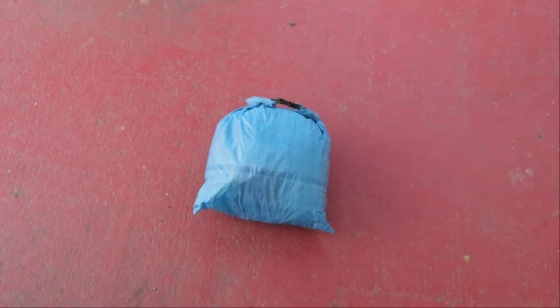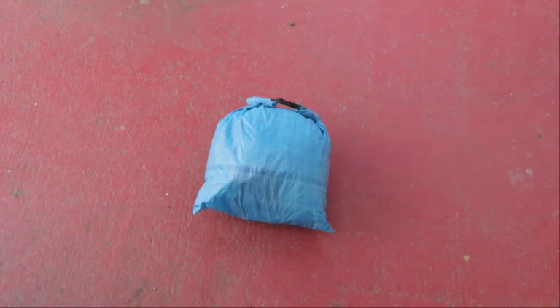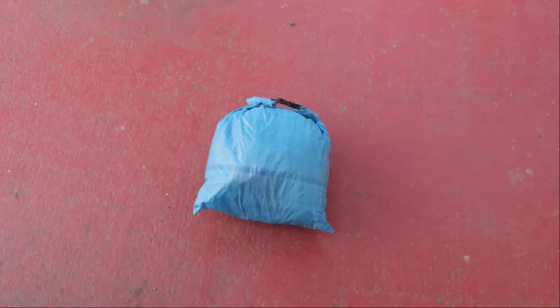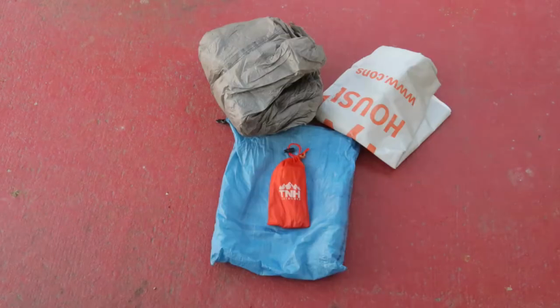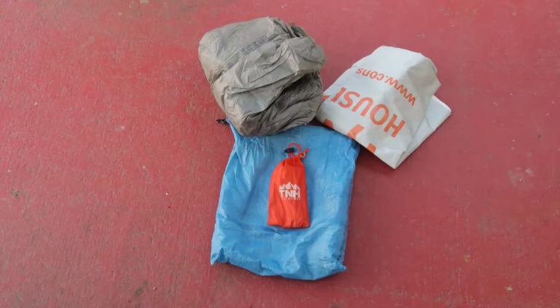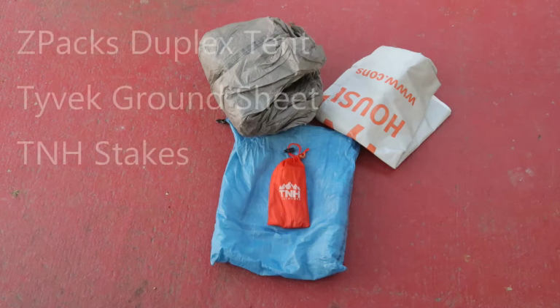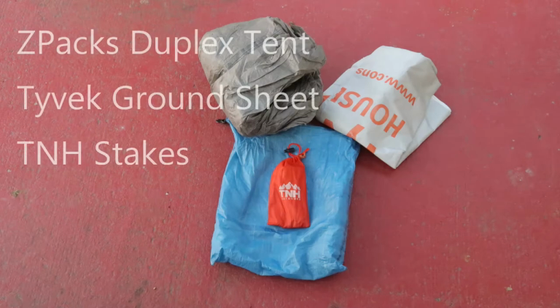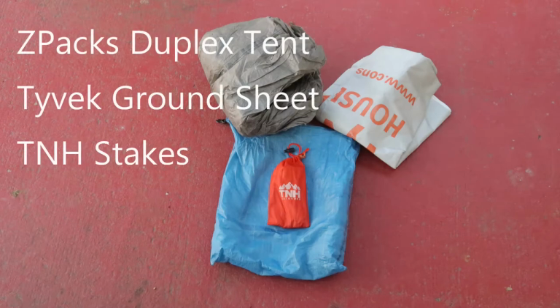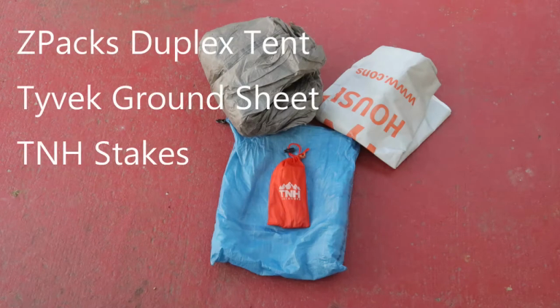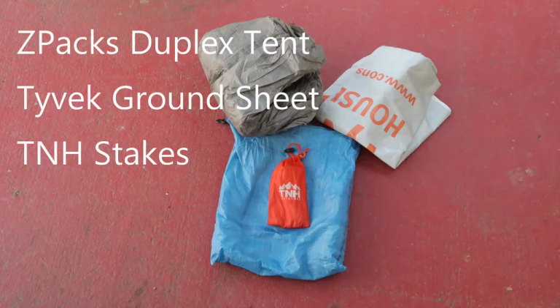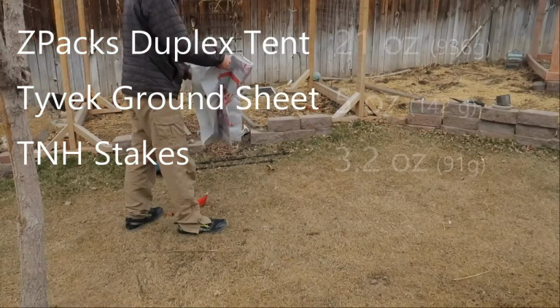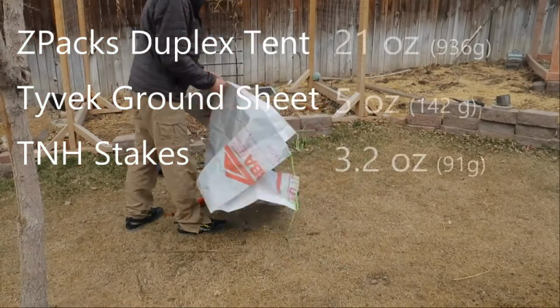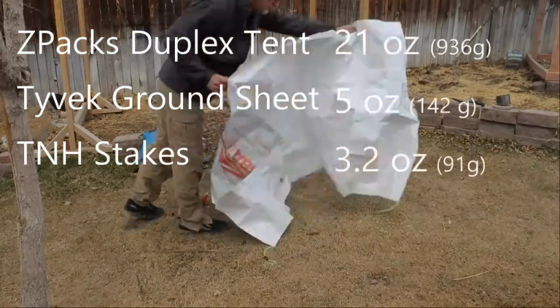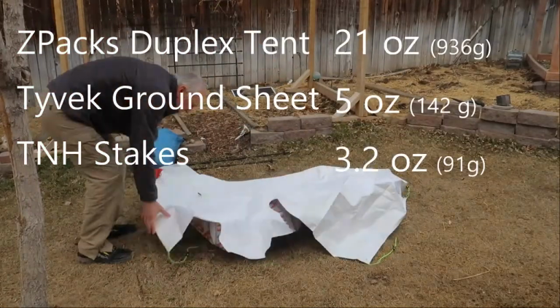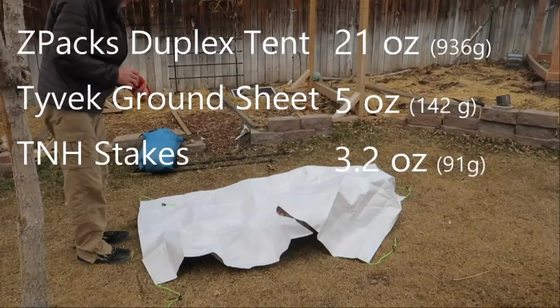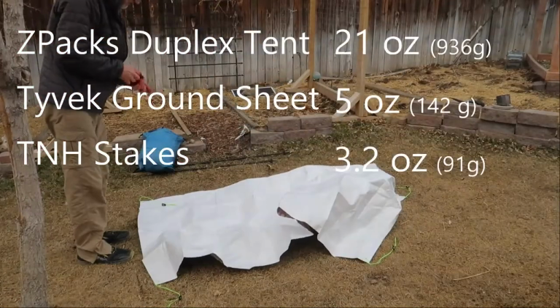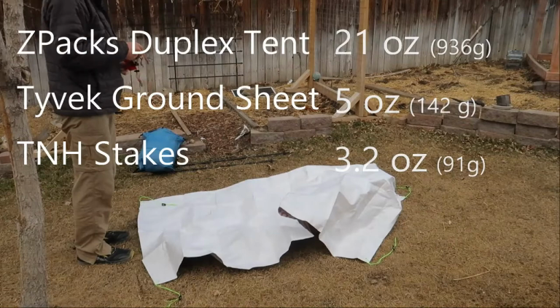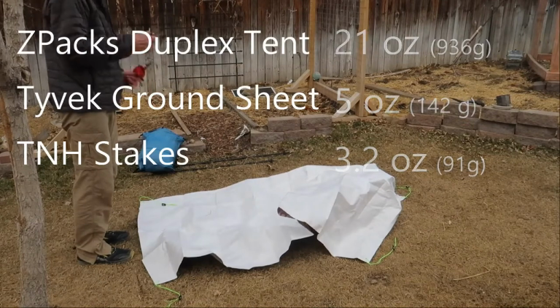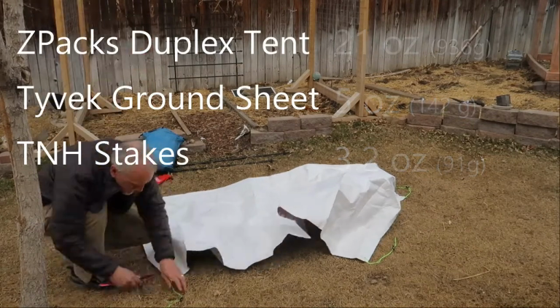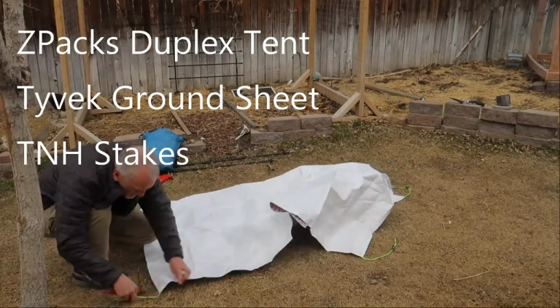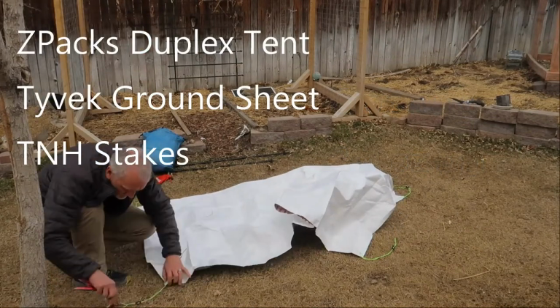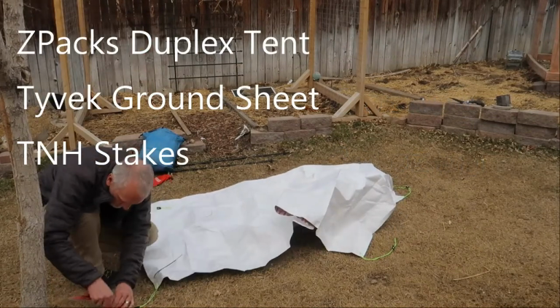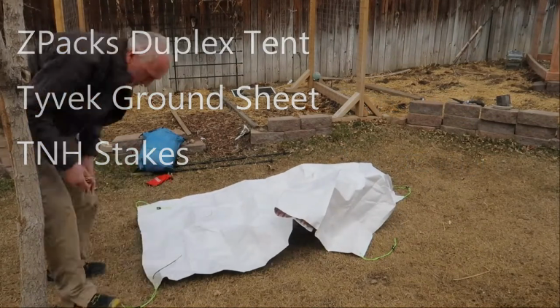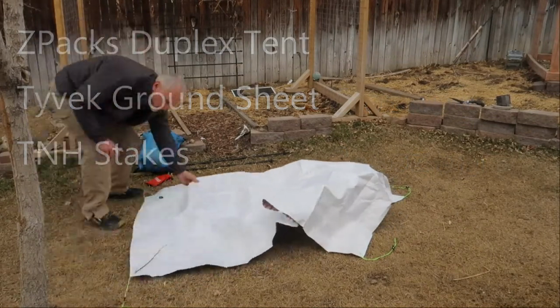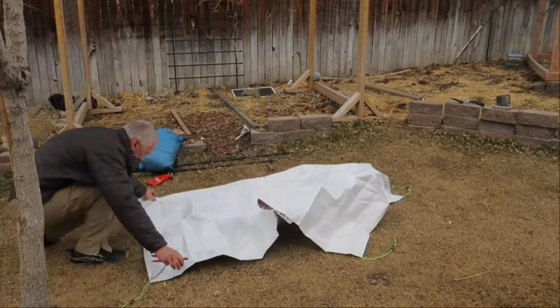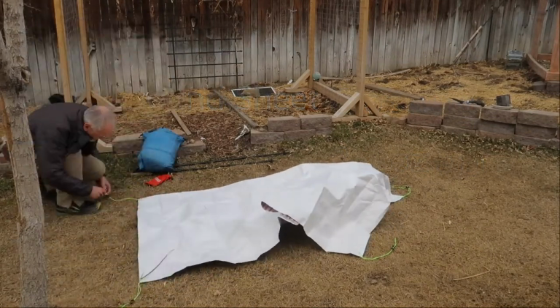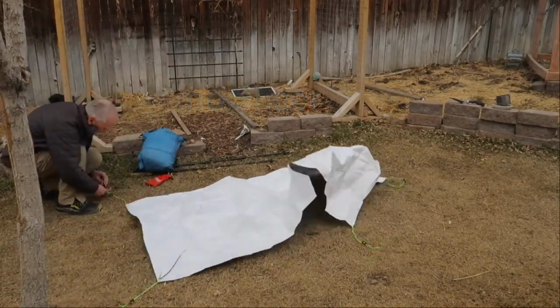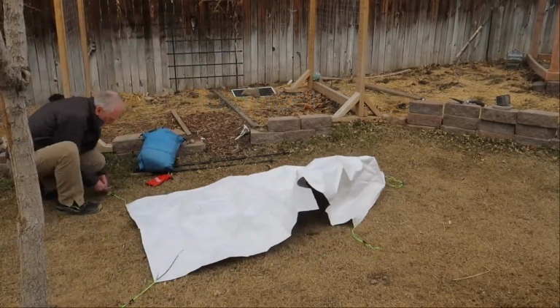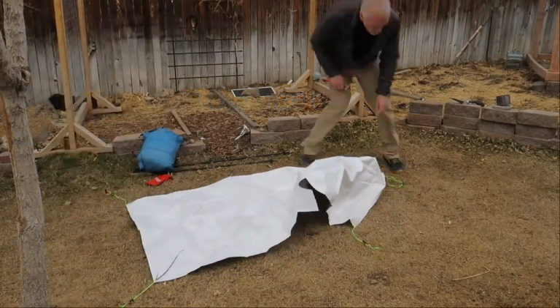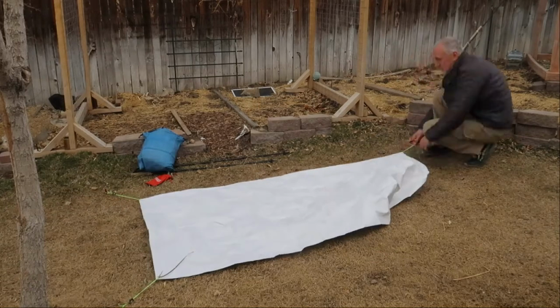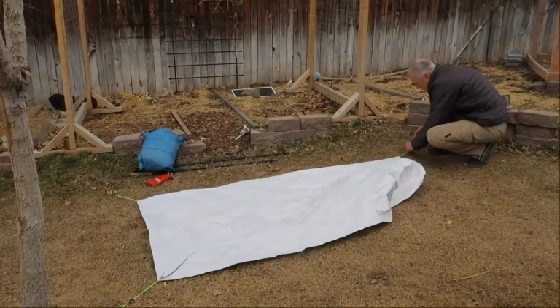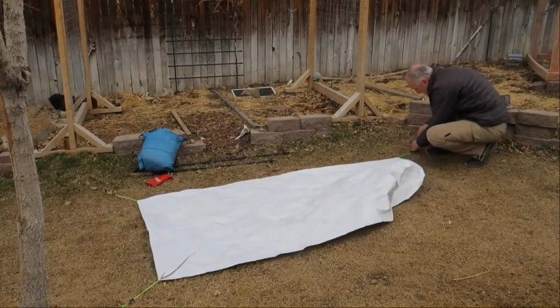My tent will be the Z-Packs Duplex Camel version, weighing in at 21 ounces. I will also bring a Tyvek ground sheet at about 5 ounces, and my tent stakes will be 6-inch TNH stakes — just a few ounces there.